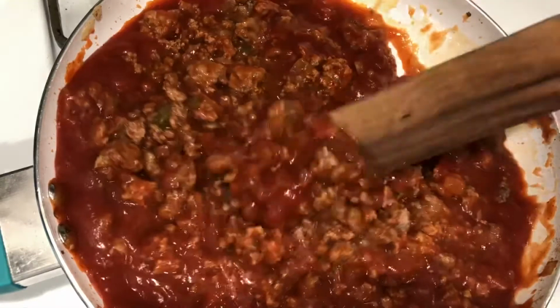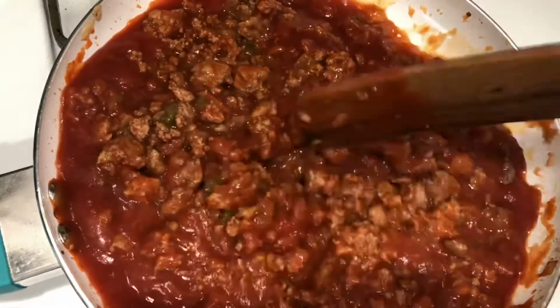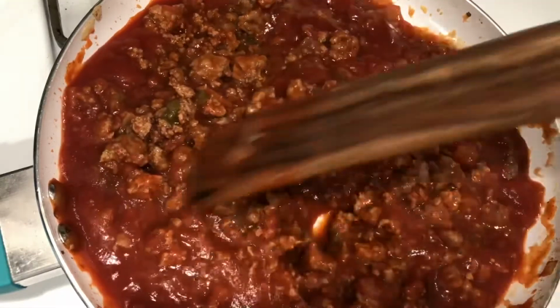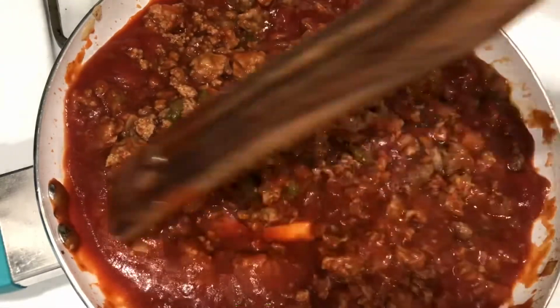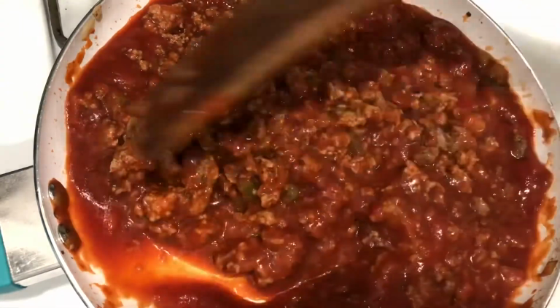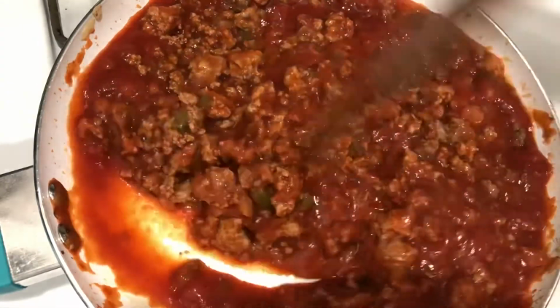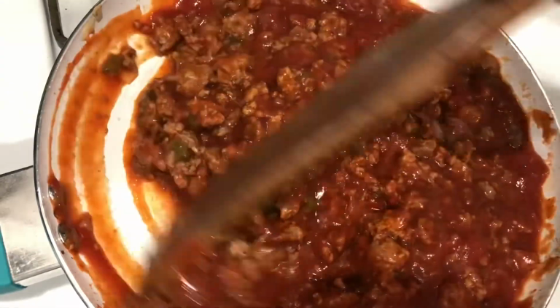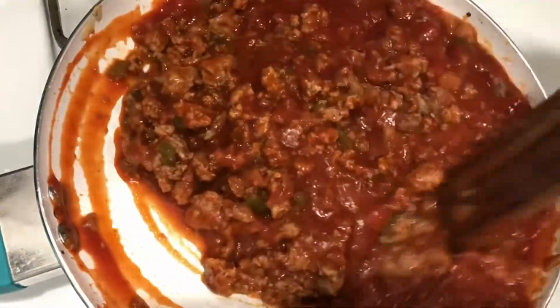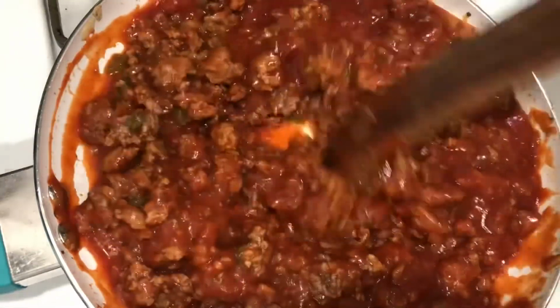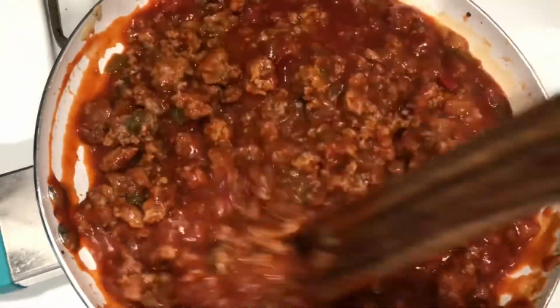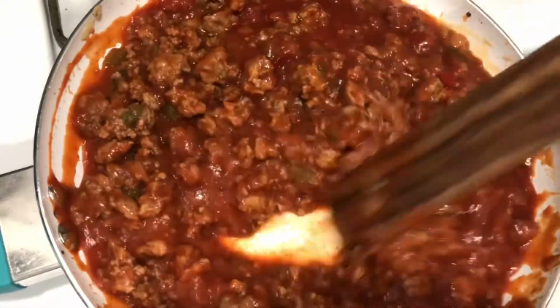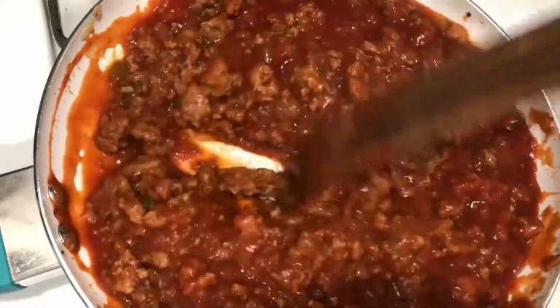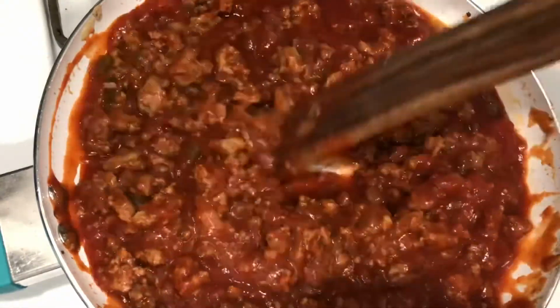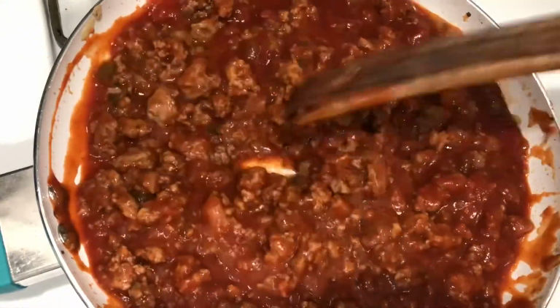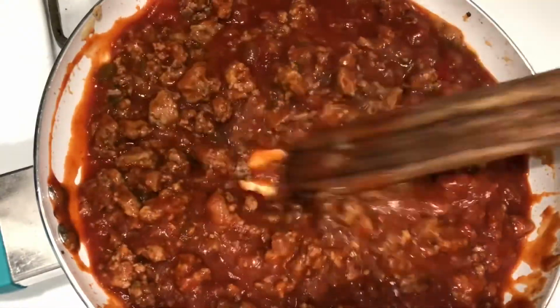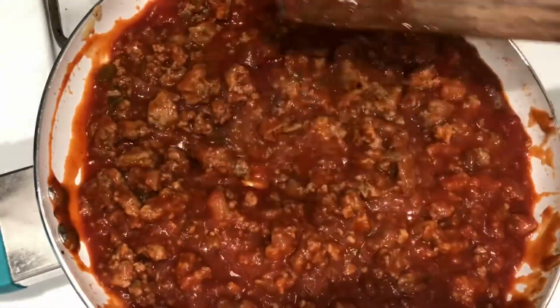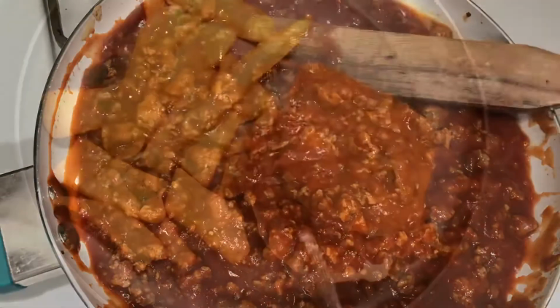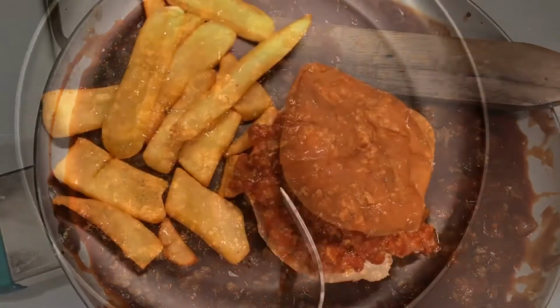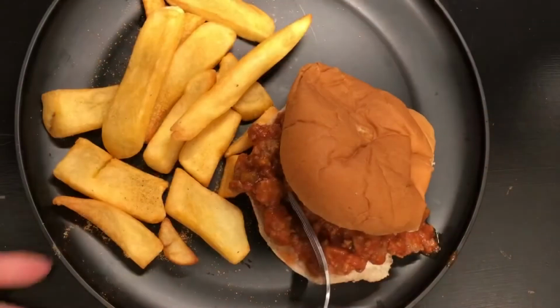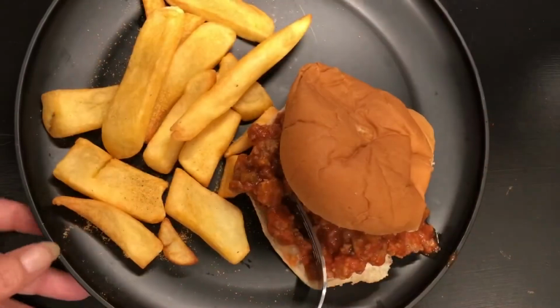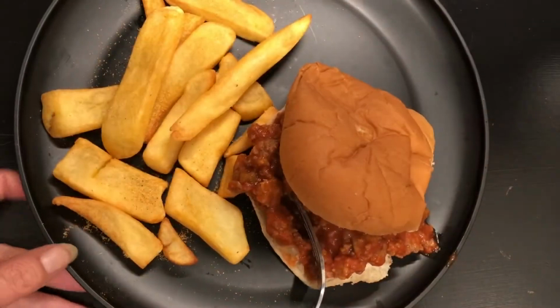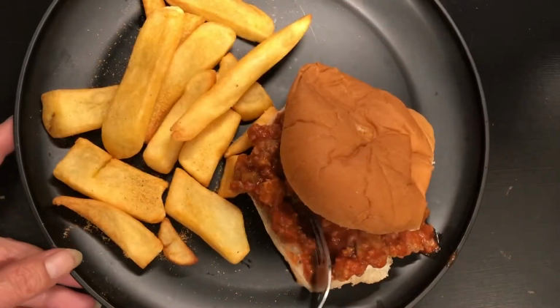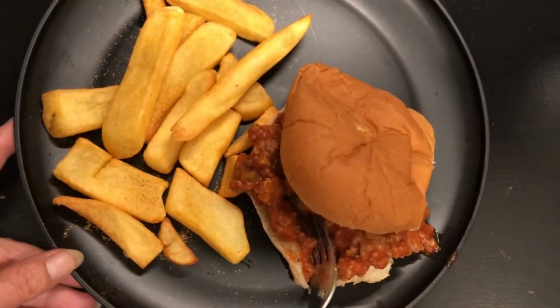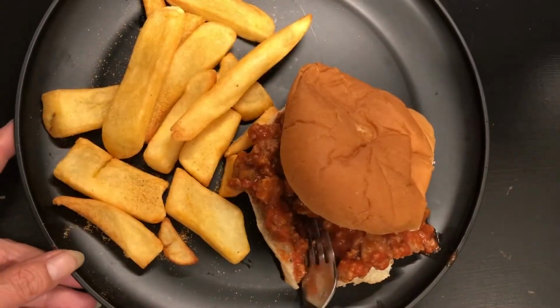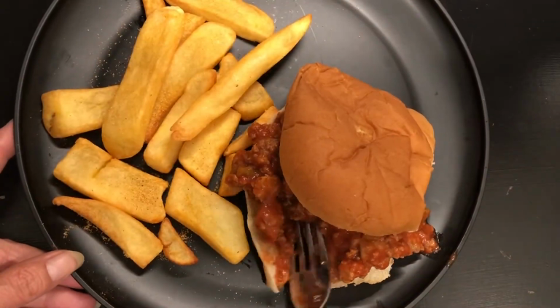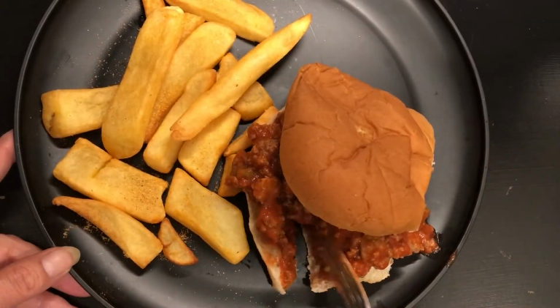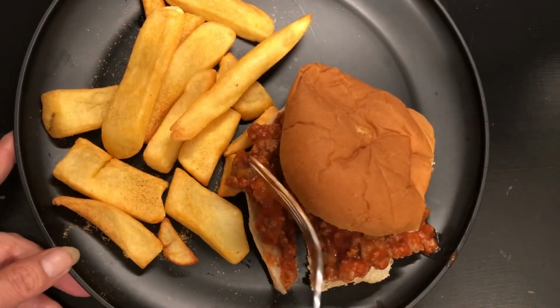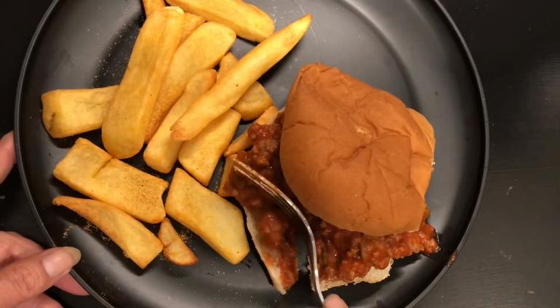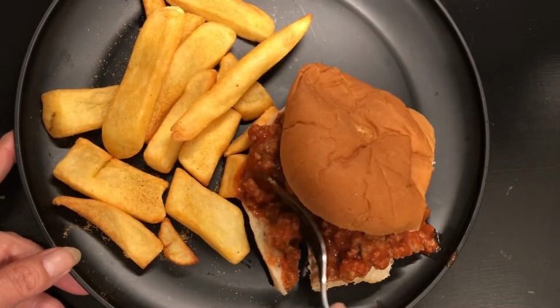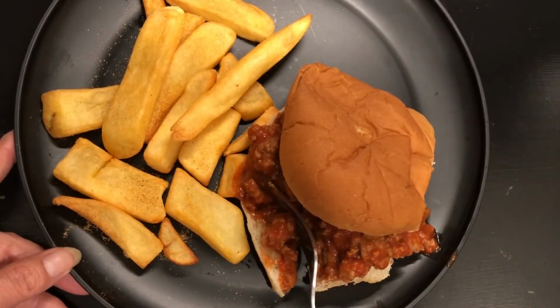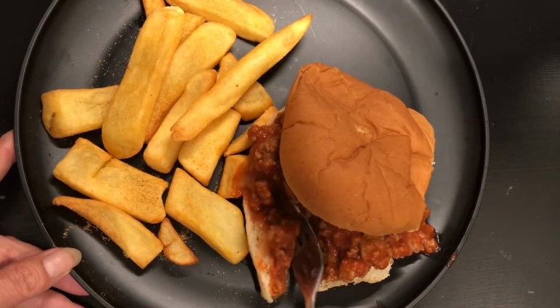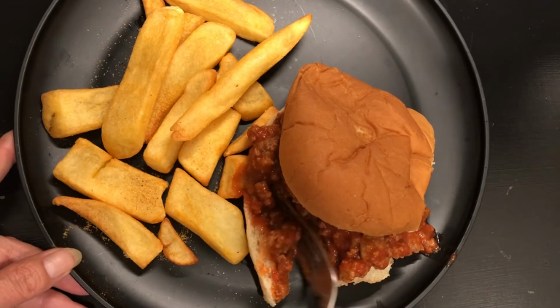While all of this was cooking I had some french fries in my air fryer oven, and those are so easy to make — they're just frozen, so just popped them in there until they're done.